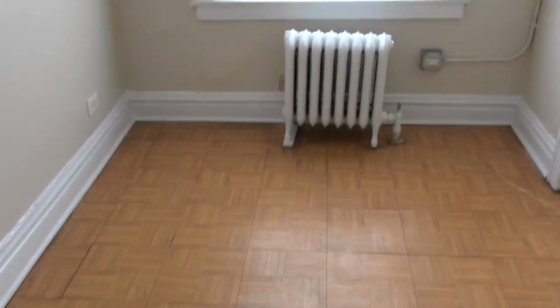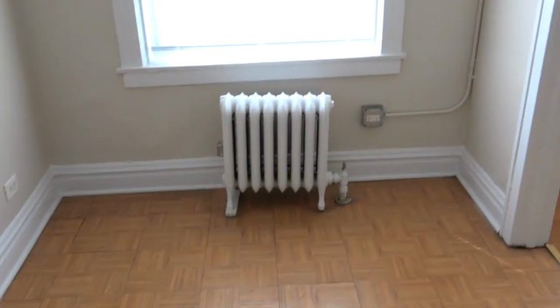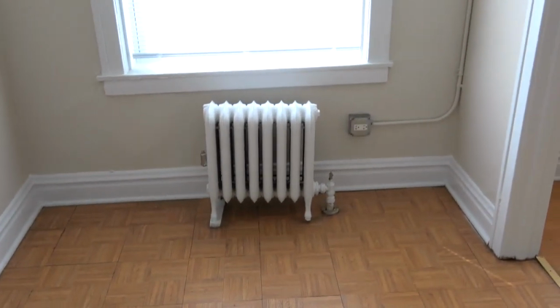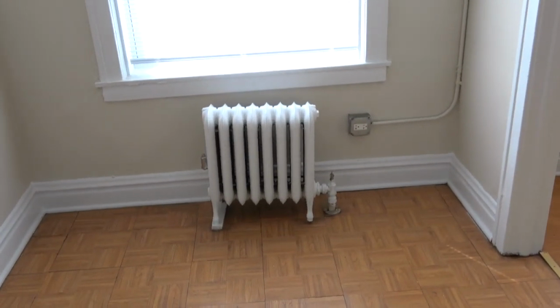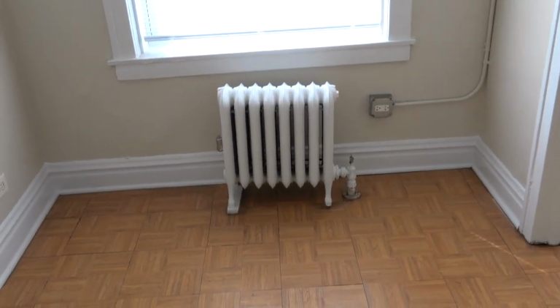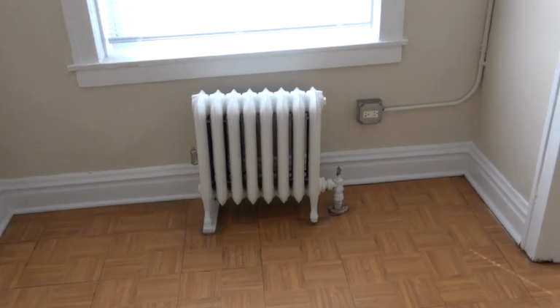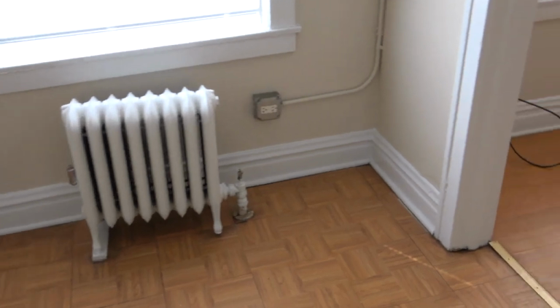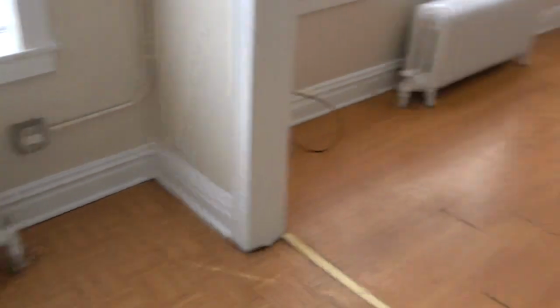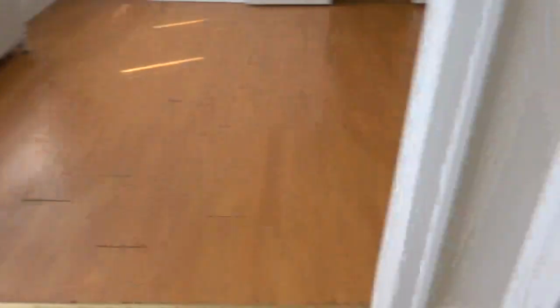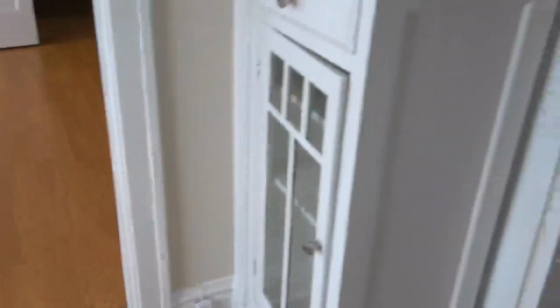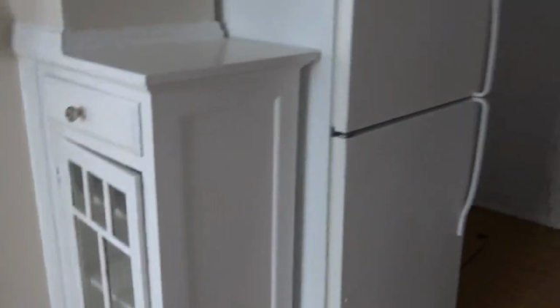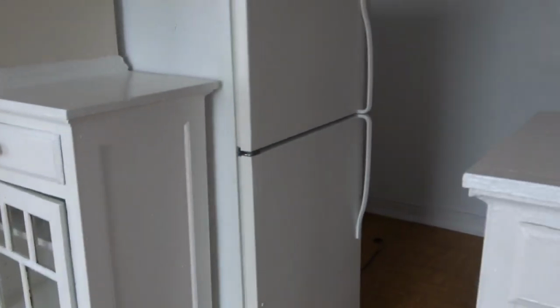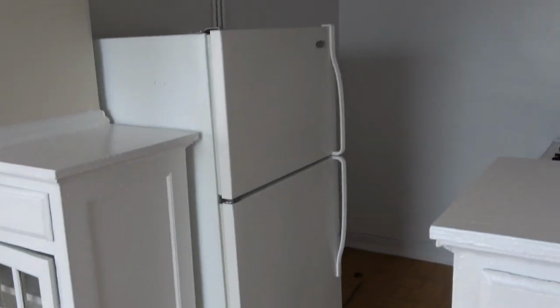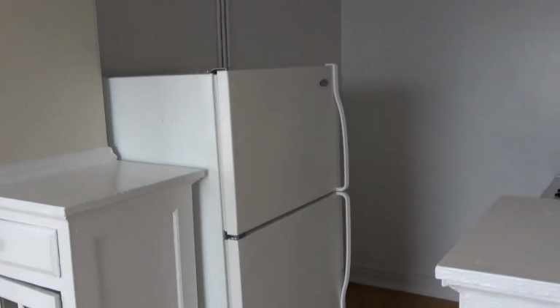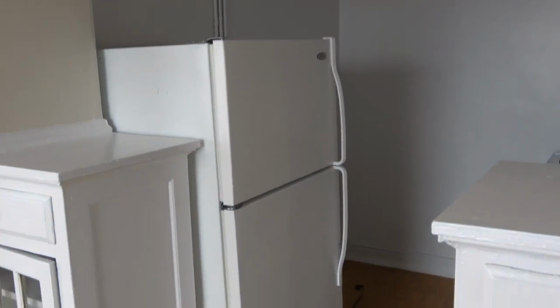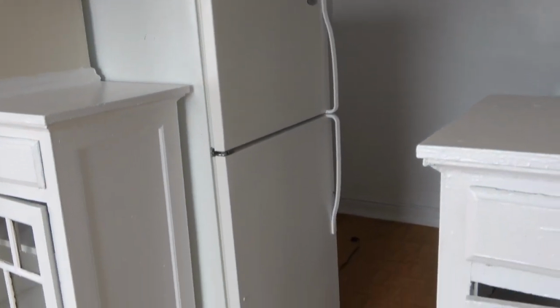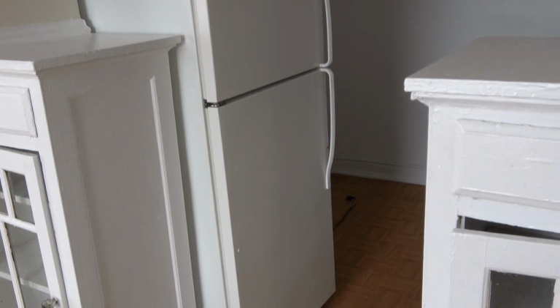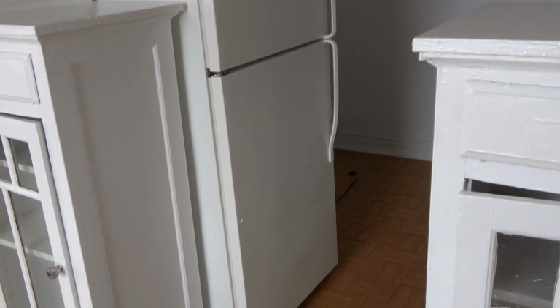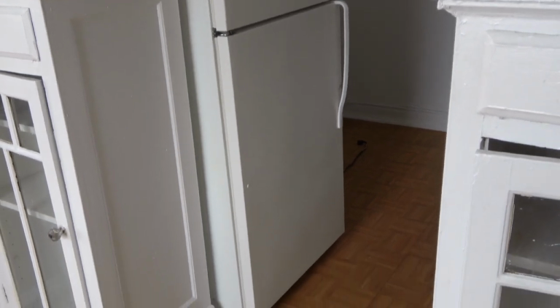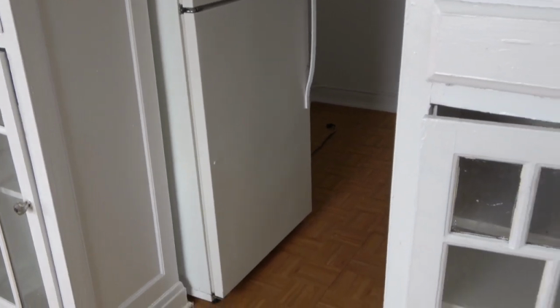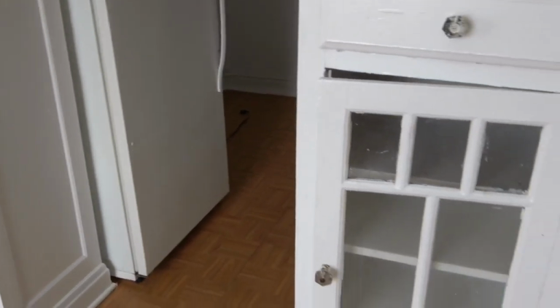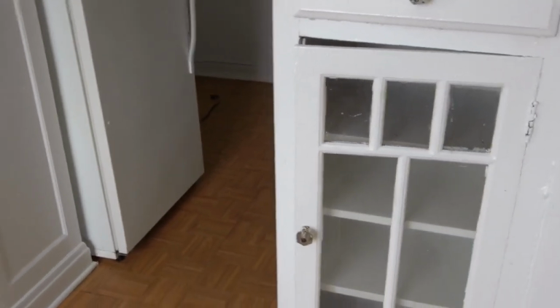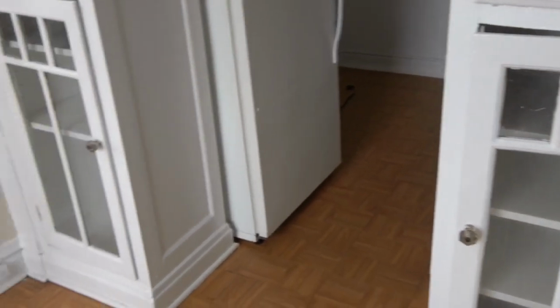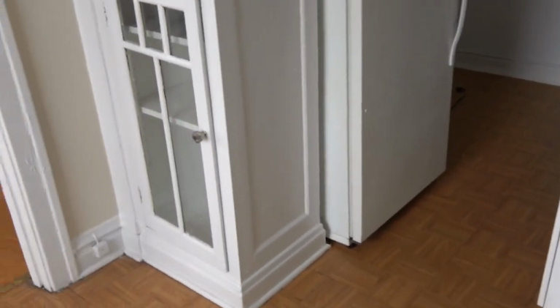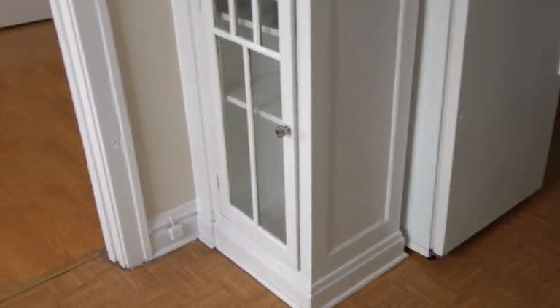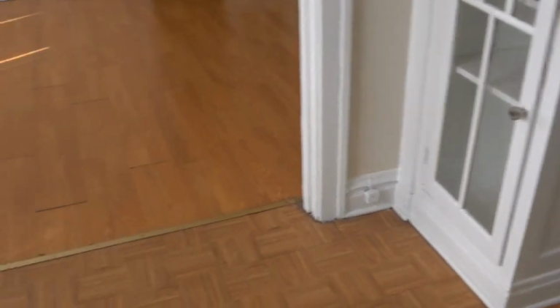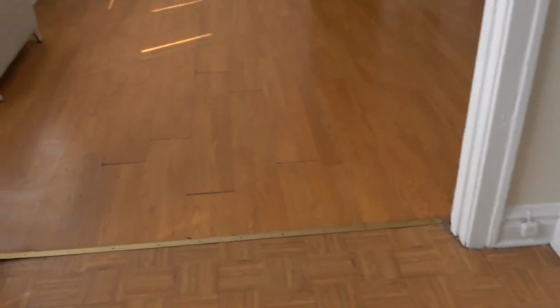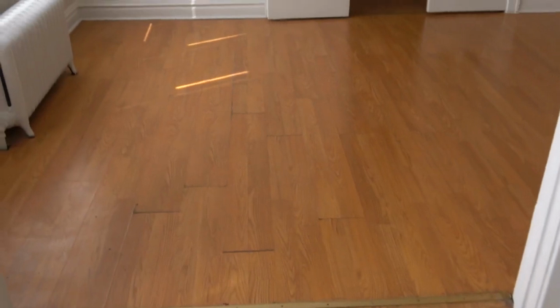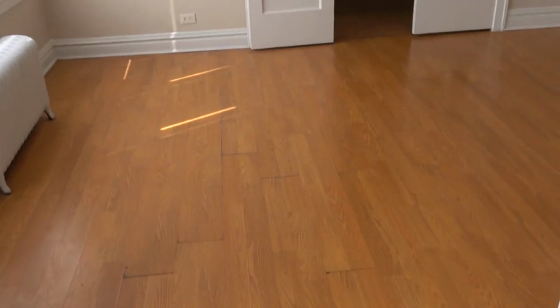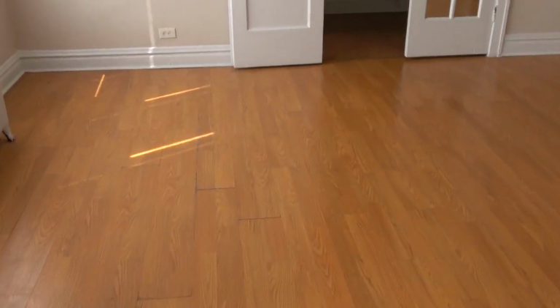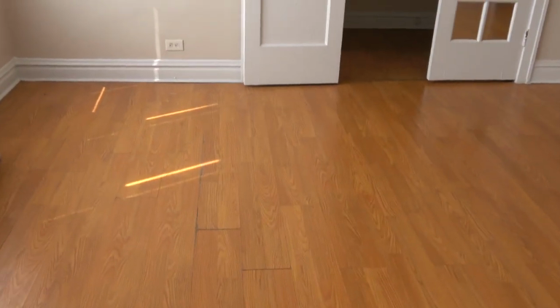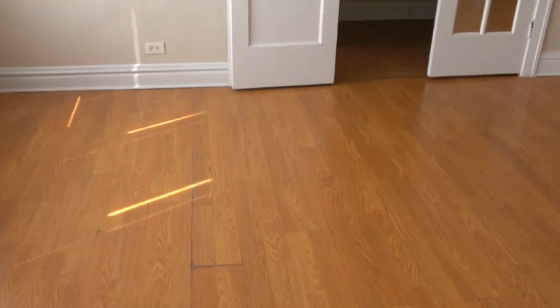Going back out into the dining area, I'll take just a quick look so you can see the fridge from a better angle. And again we have the built-in cabinets. Going across the living room now.